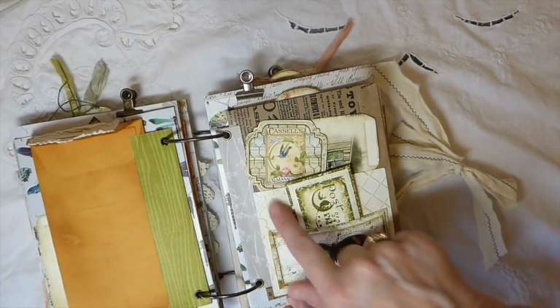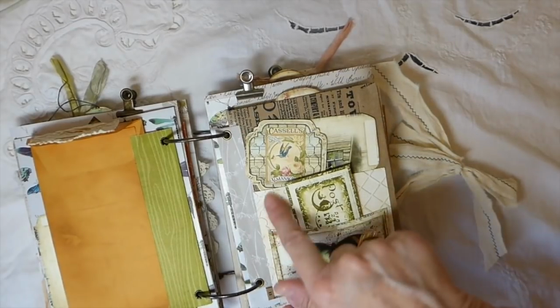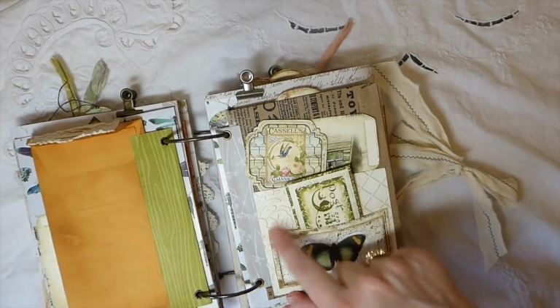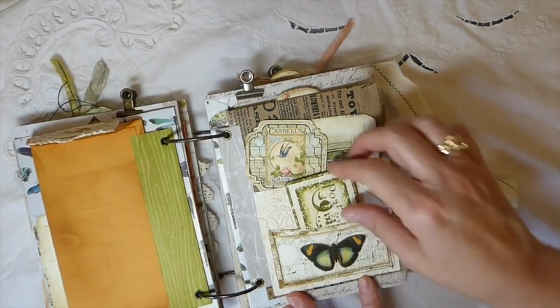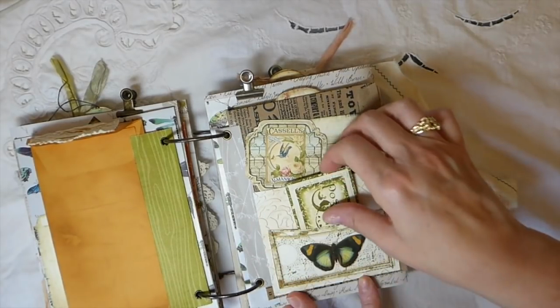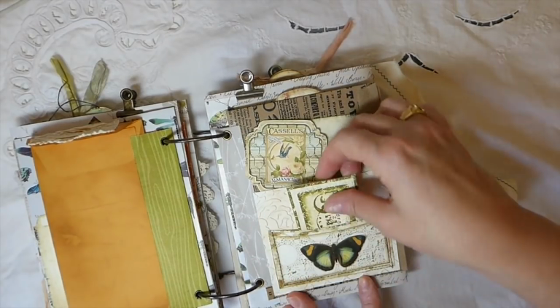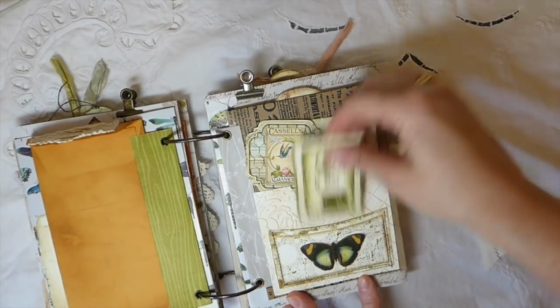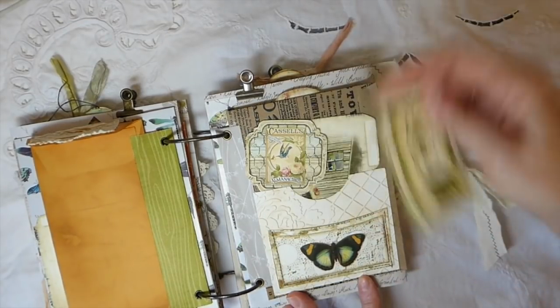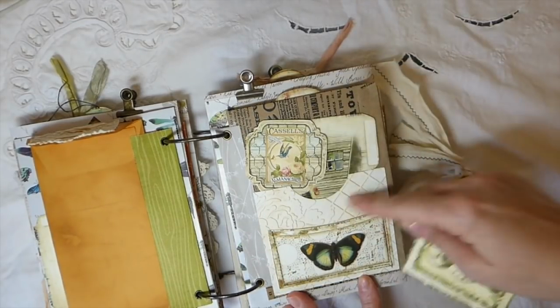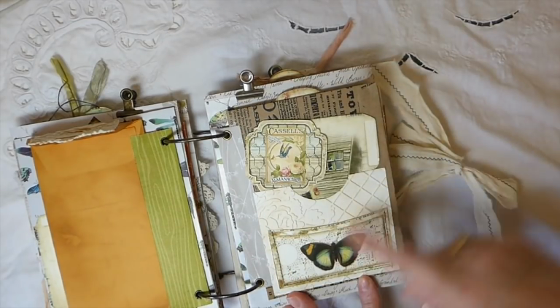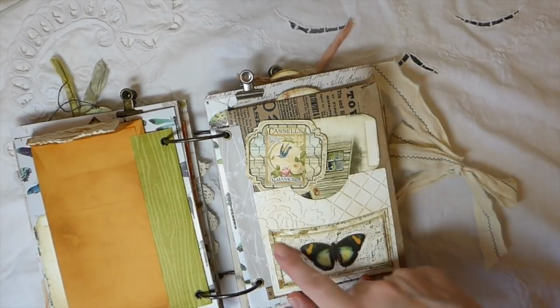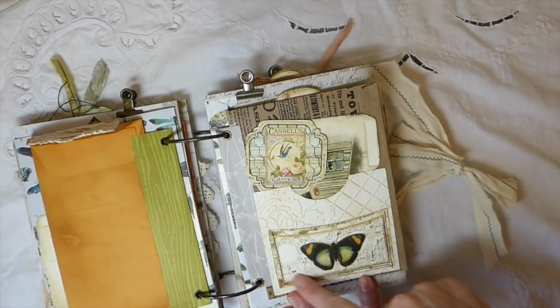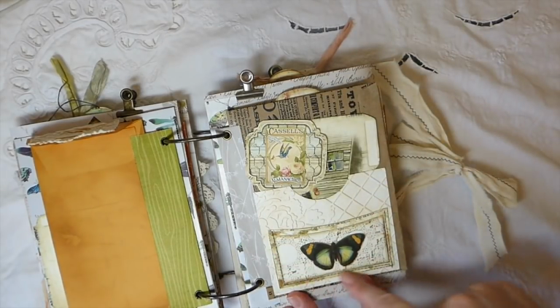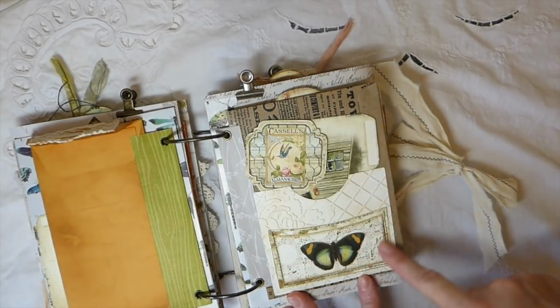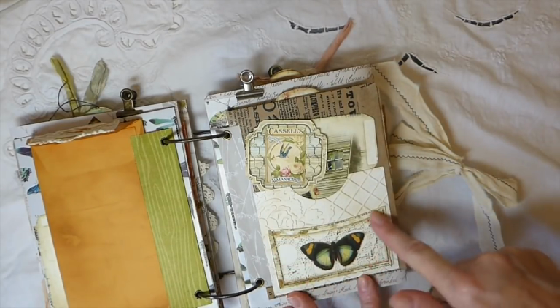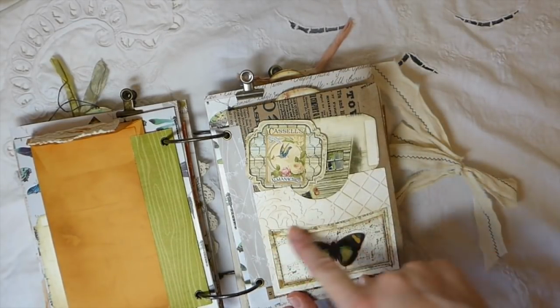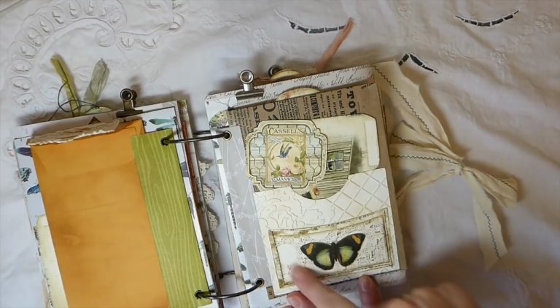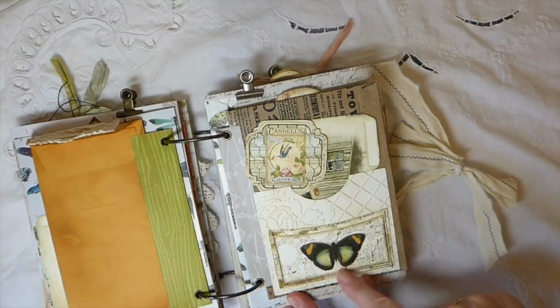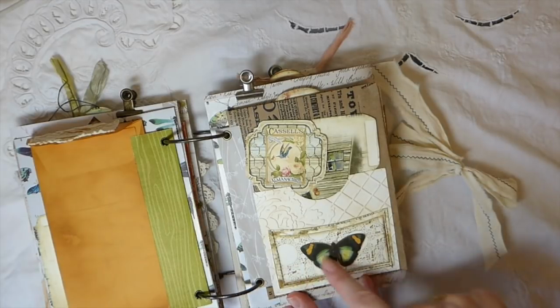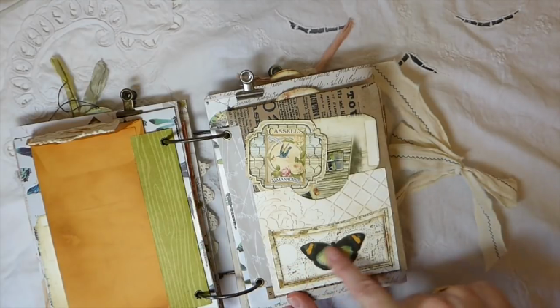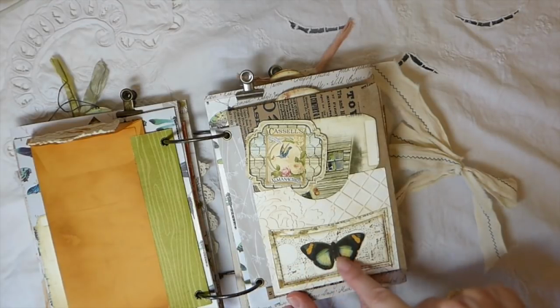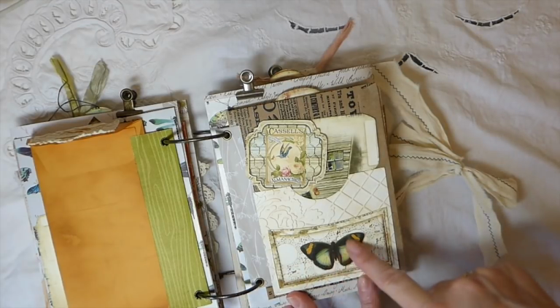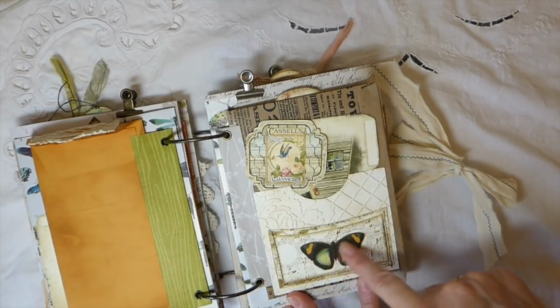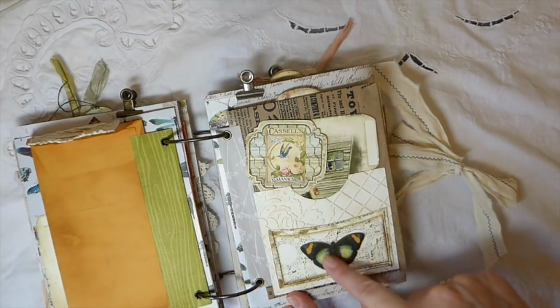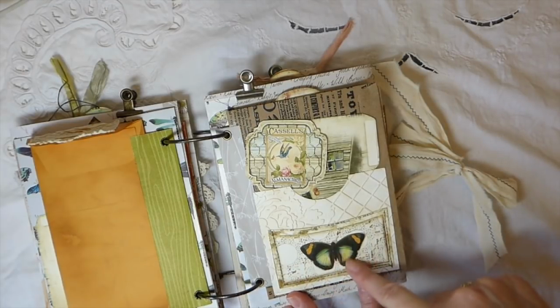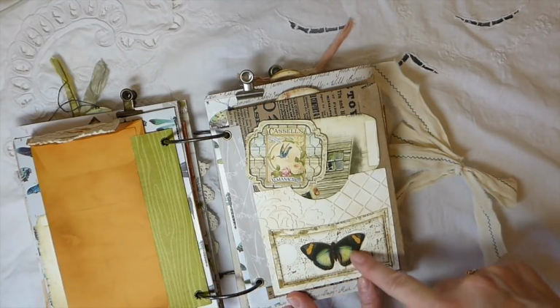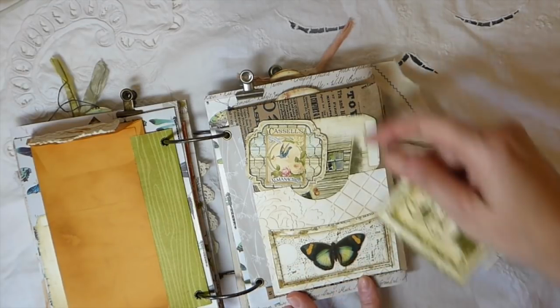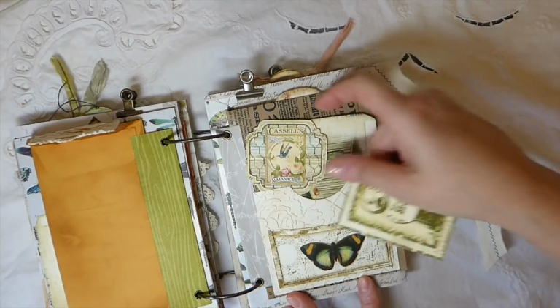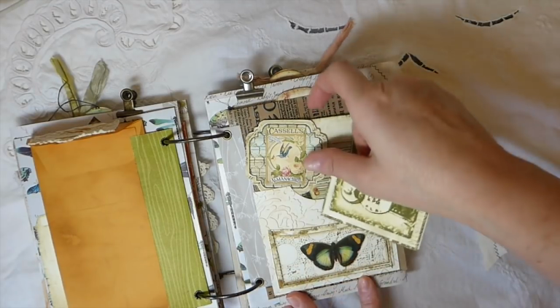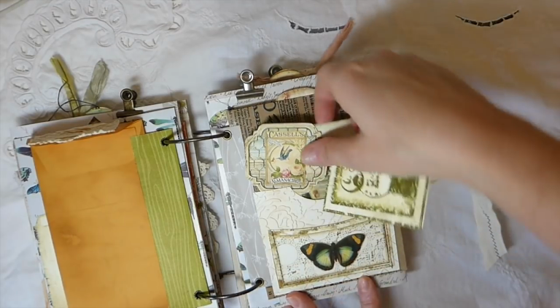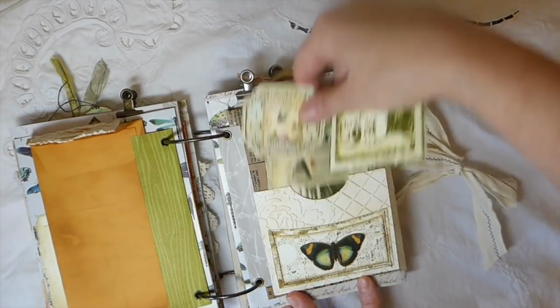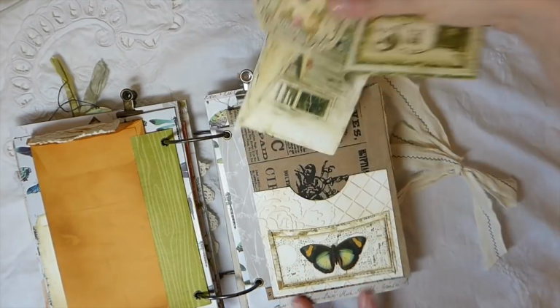And then this page has another embossed little pocket. This is one of the pockets from the kit — I've just fussy cut this butterfly and added that.